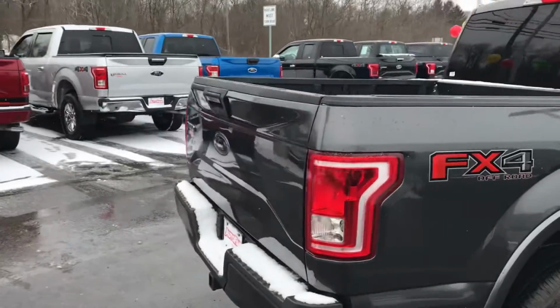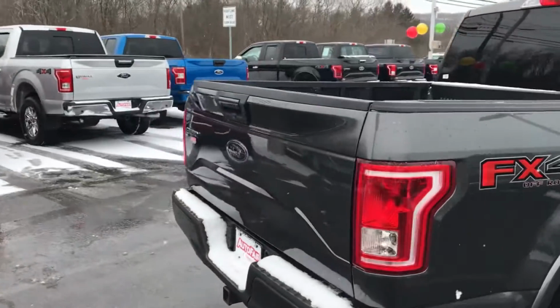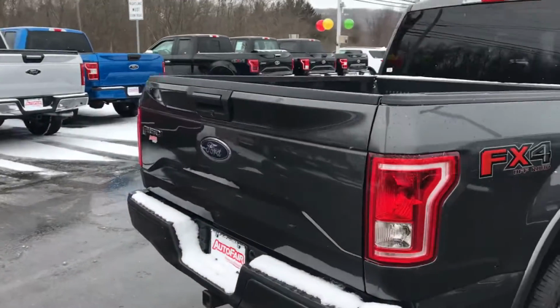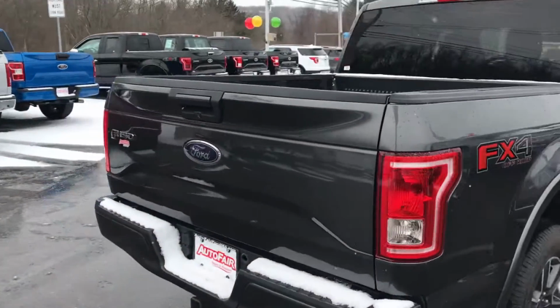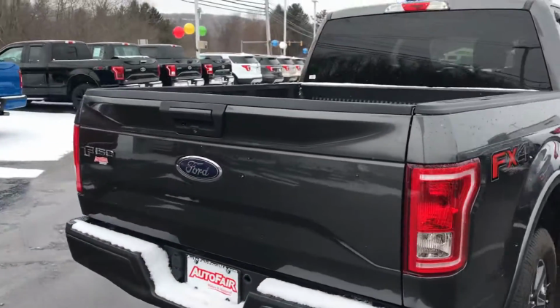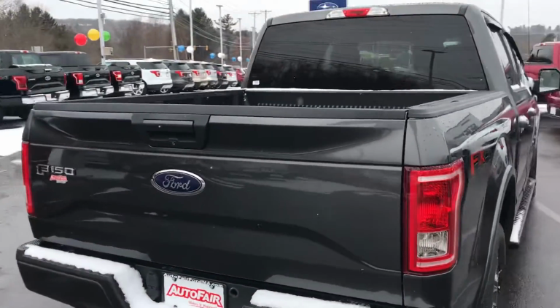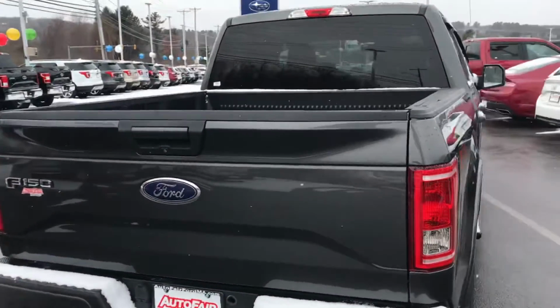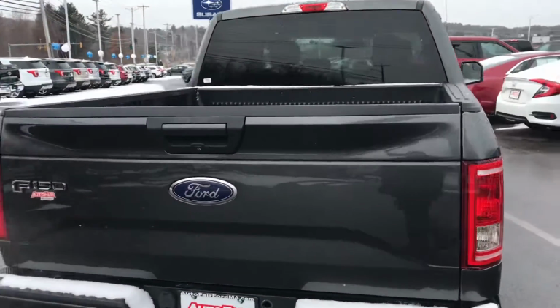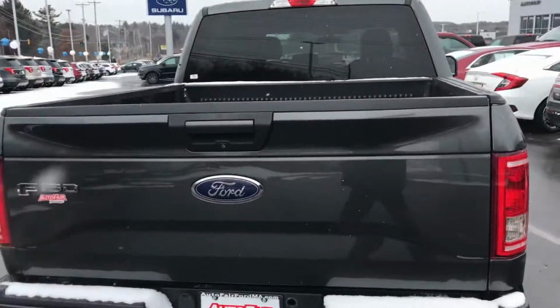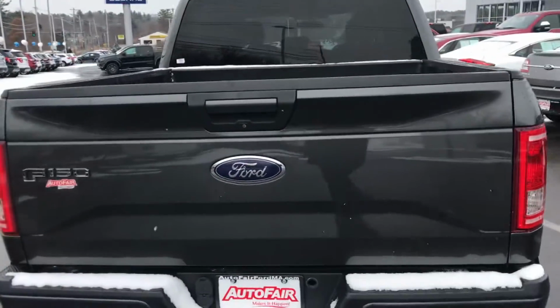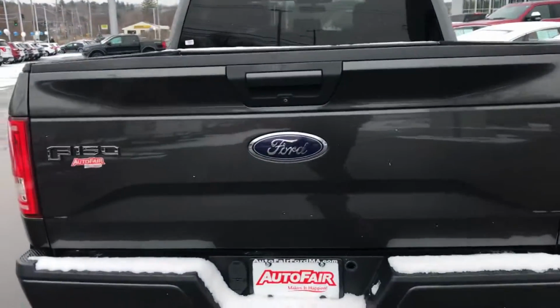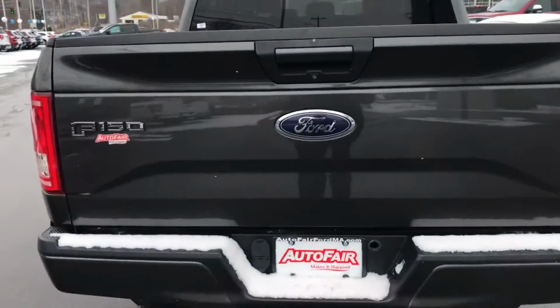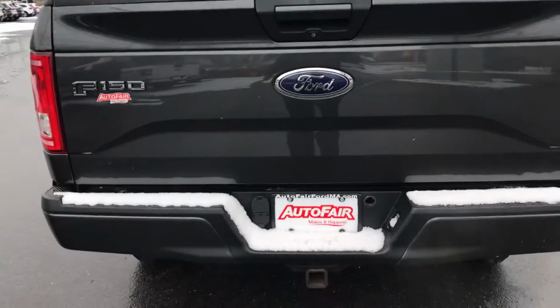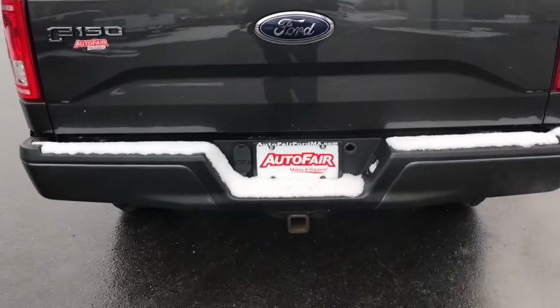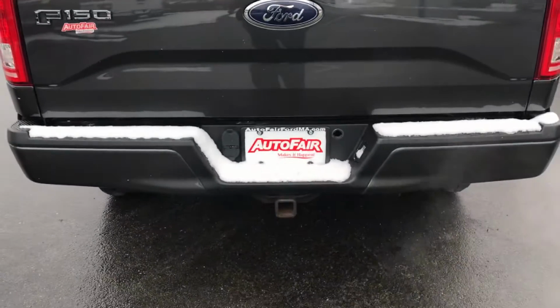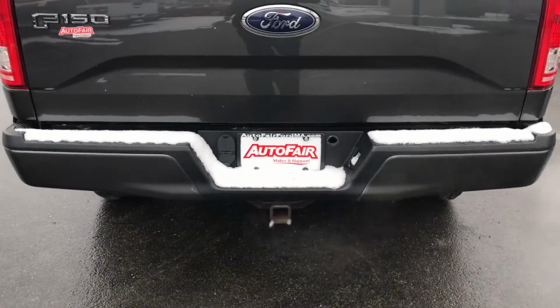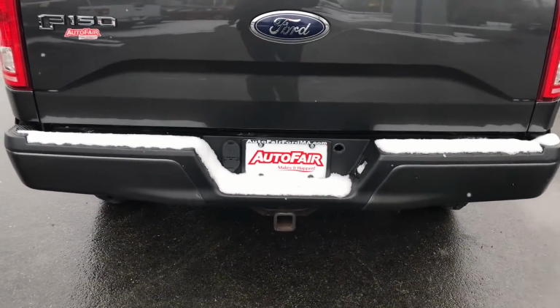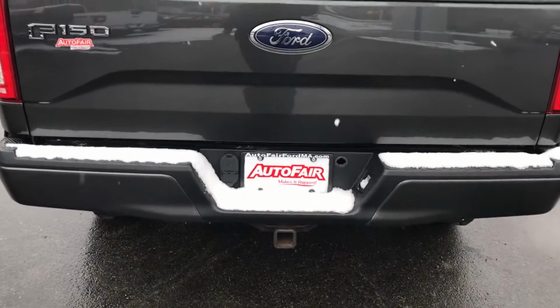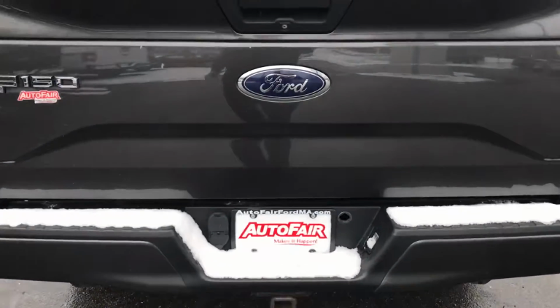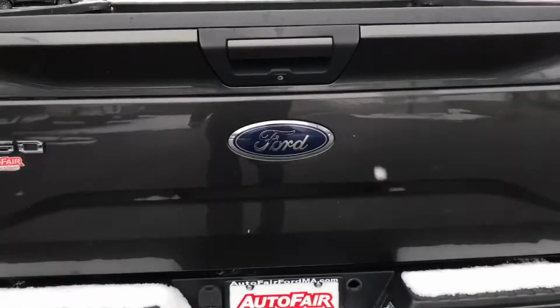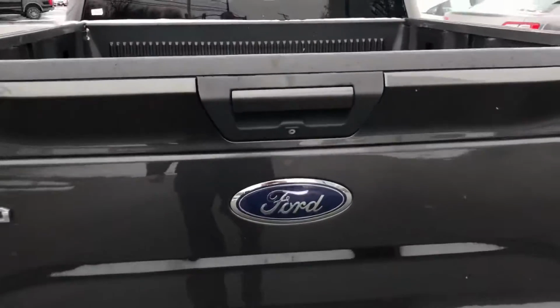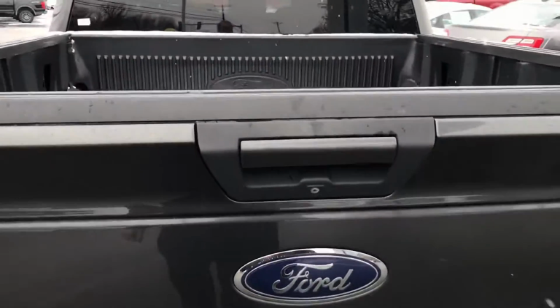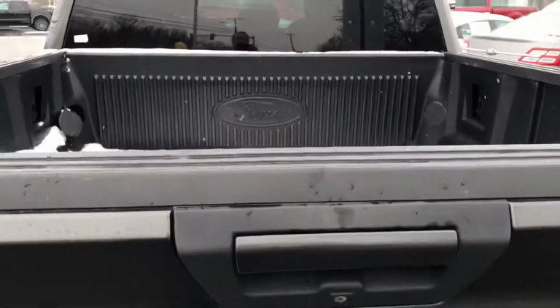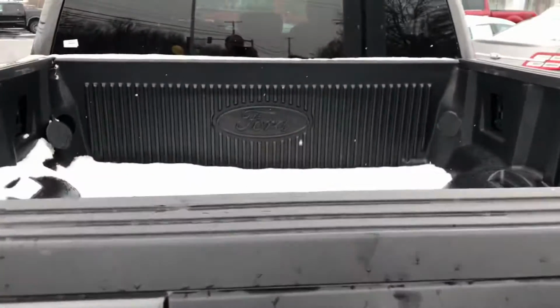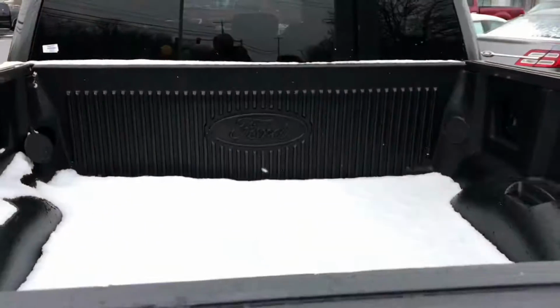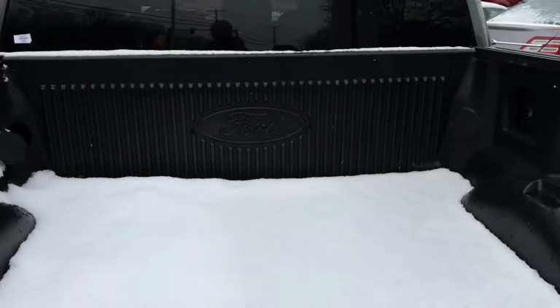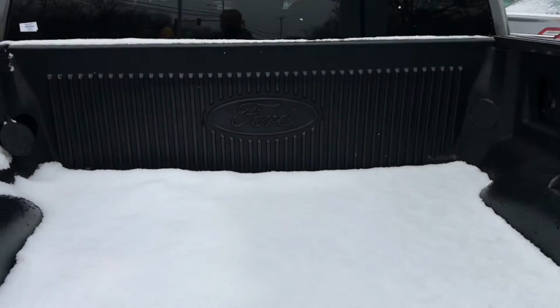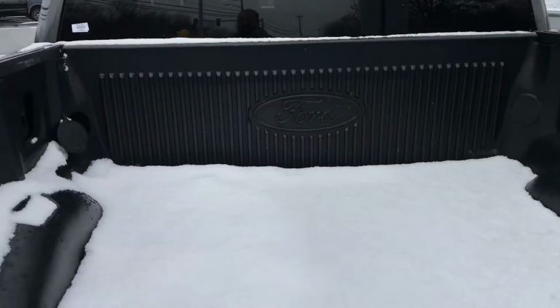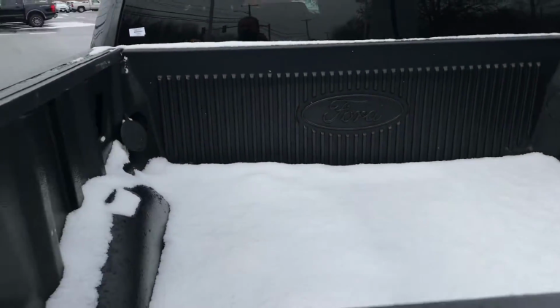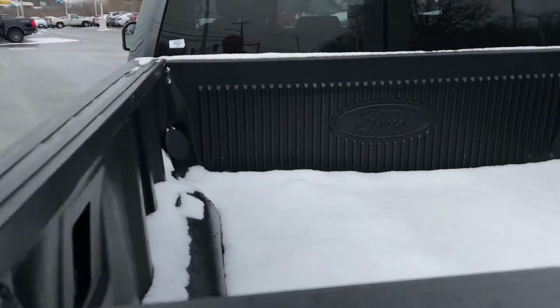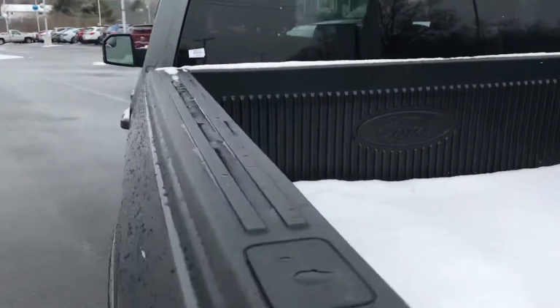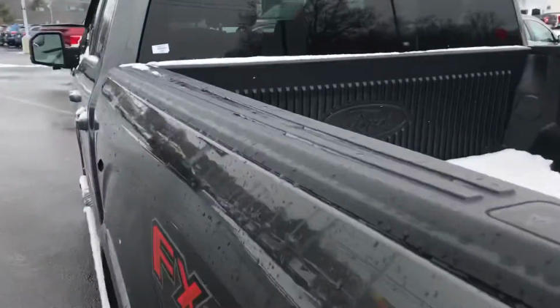This car is in great shape. It's got the sprayed-in bed liner — you can see your hitch is available as well.